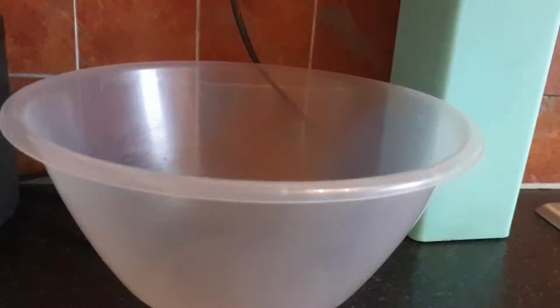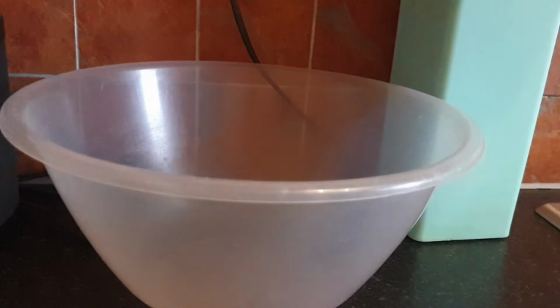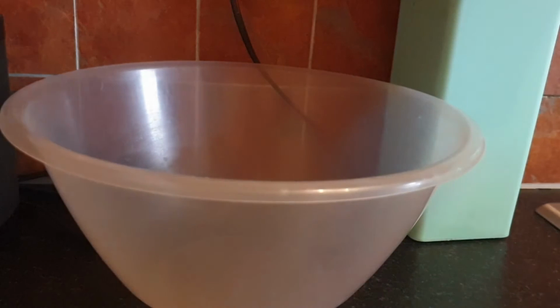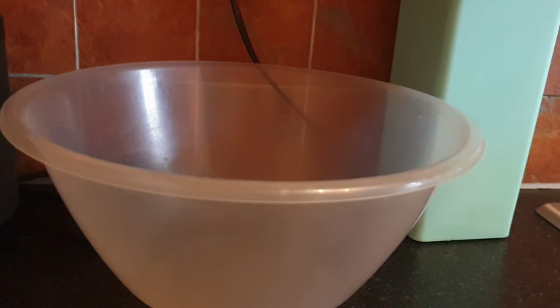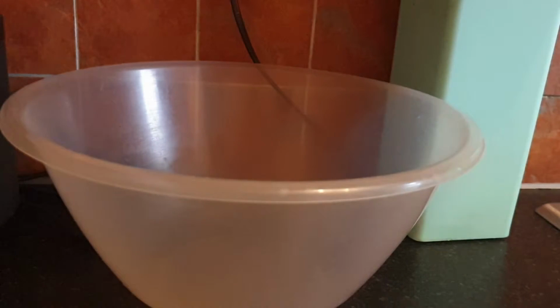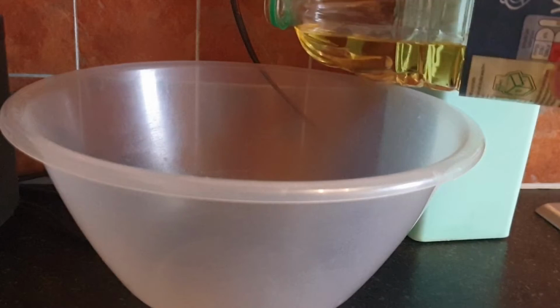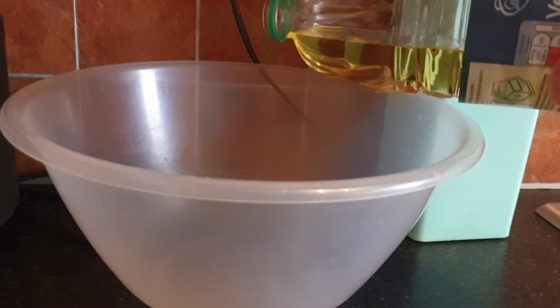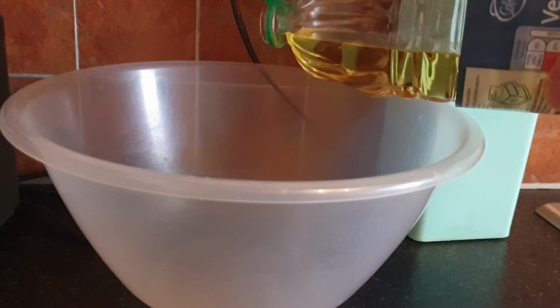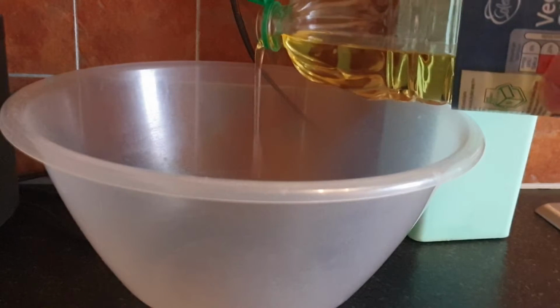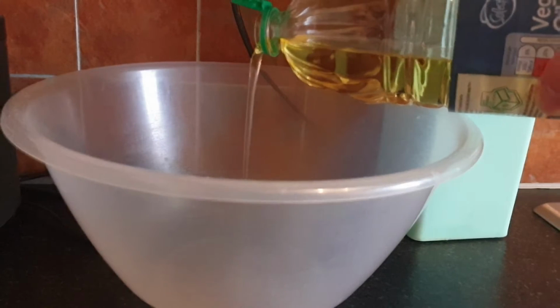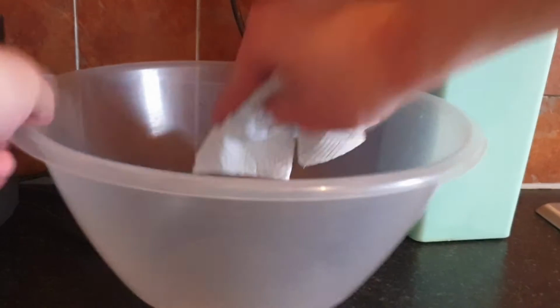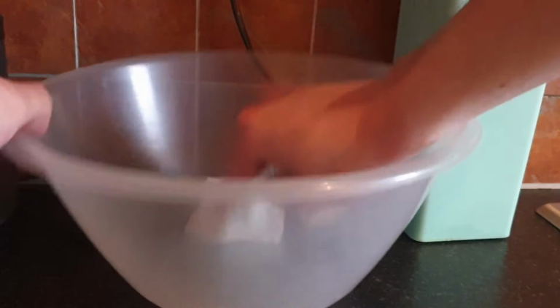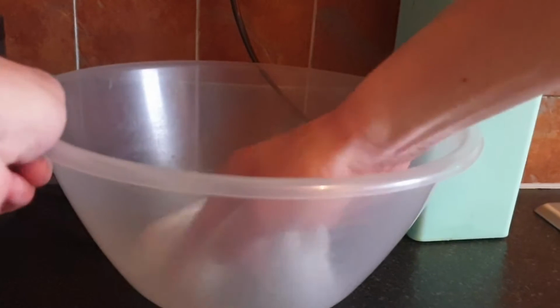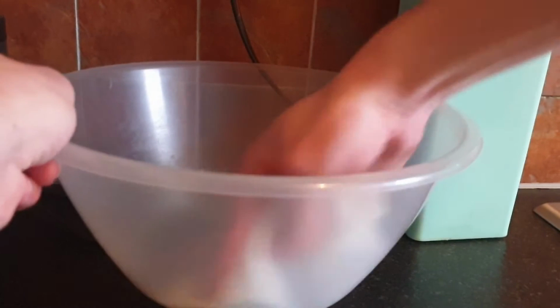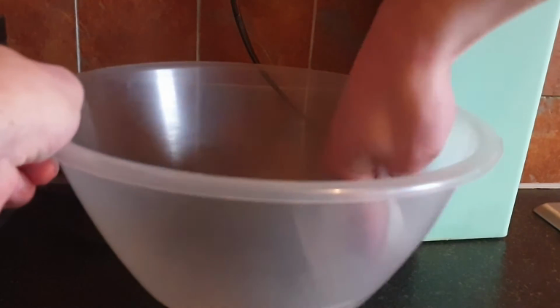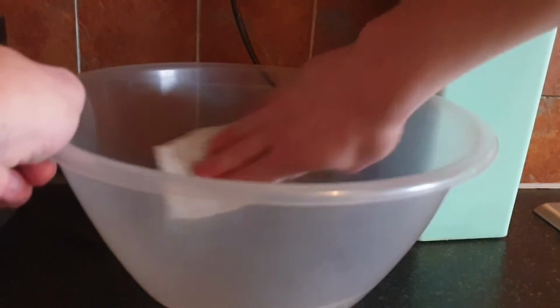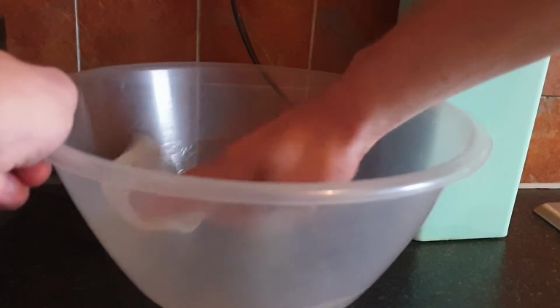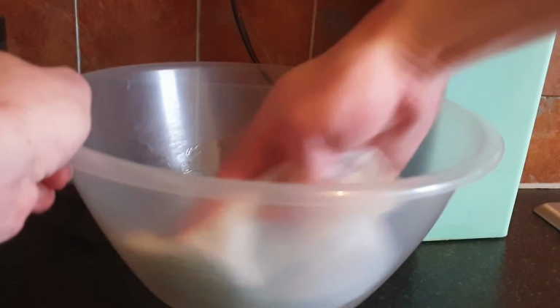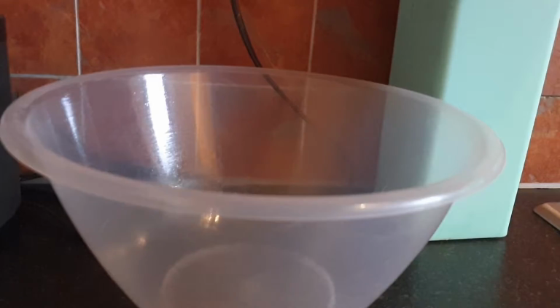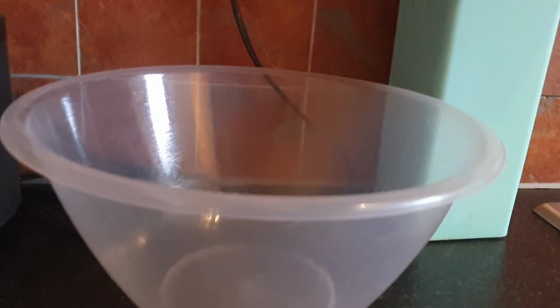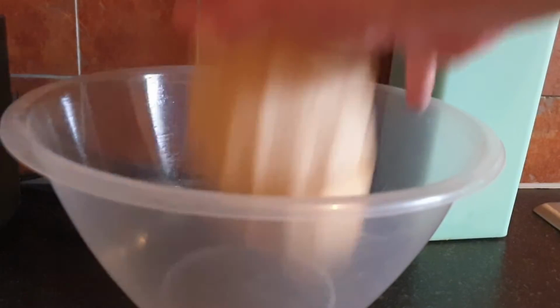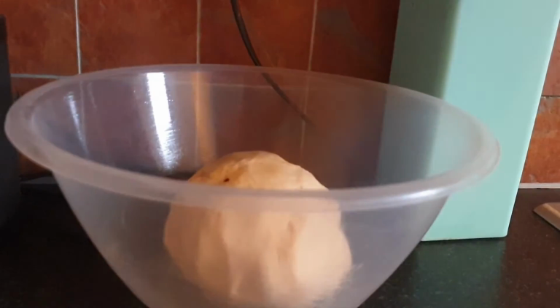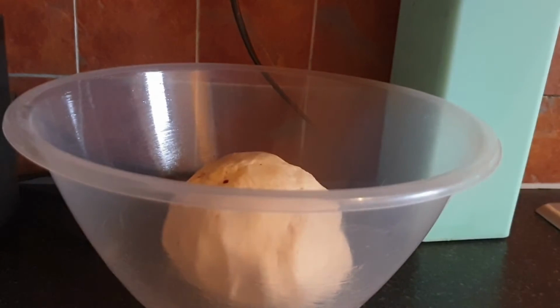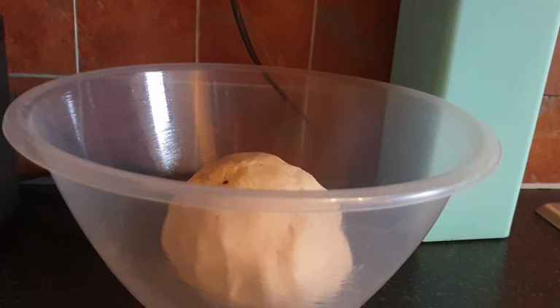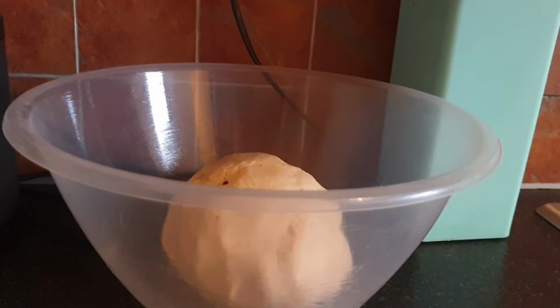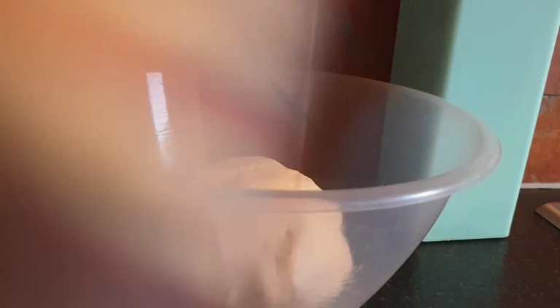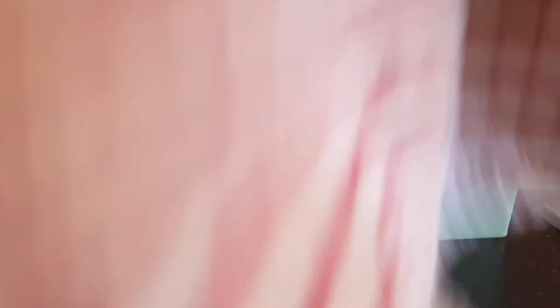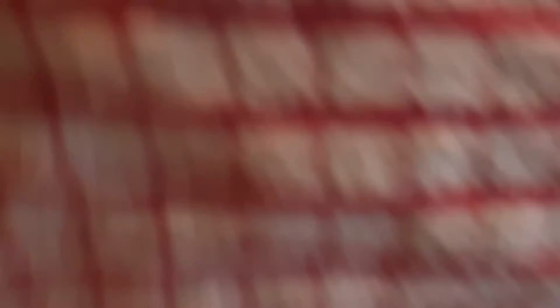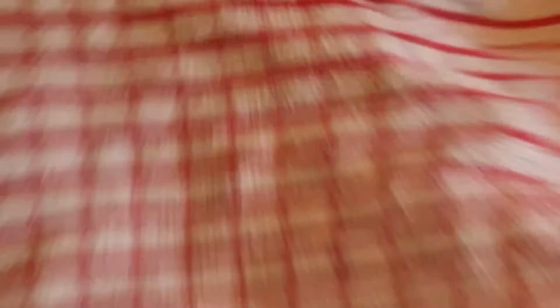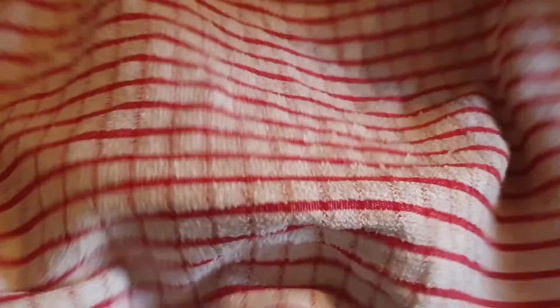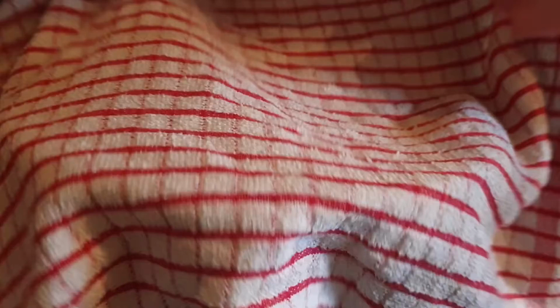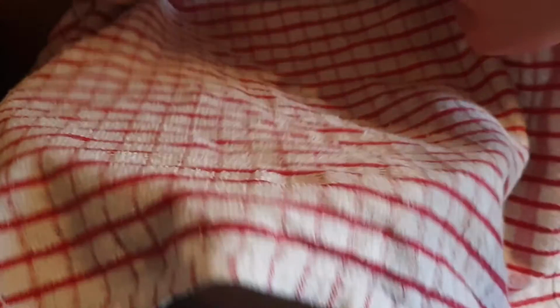Once we've been kneading for a few minutes, our dough should be nice and stretchy. Grab a clean mixing bowl, grease it up with a small amount of oil, stick the dough in, cover with a tea towel, and leave it in a warm room to rise for about an hour and a half to three hours, until it's doubled in size.